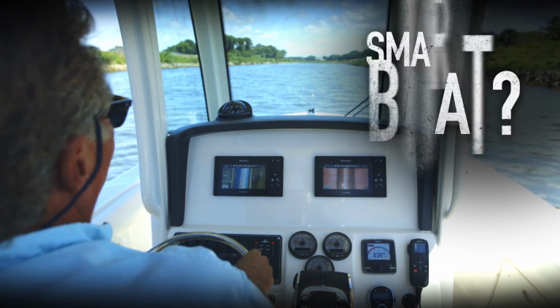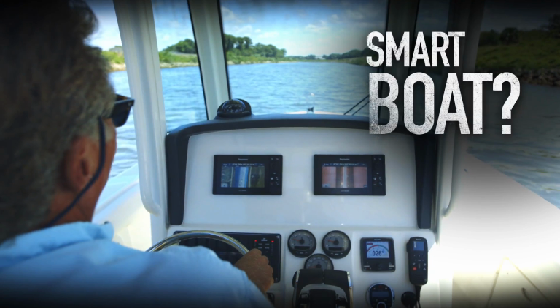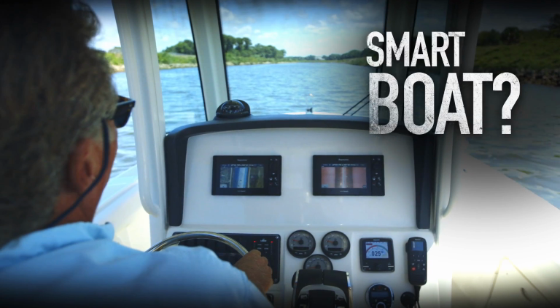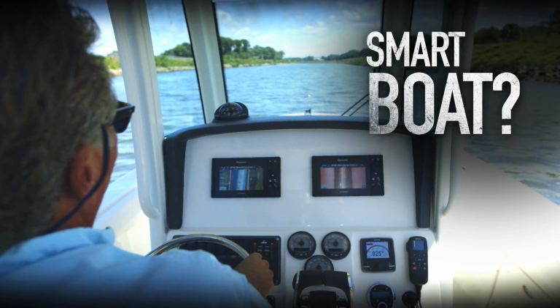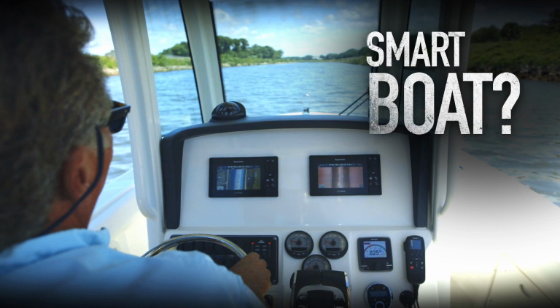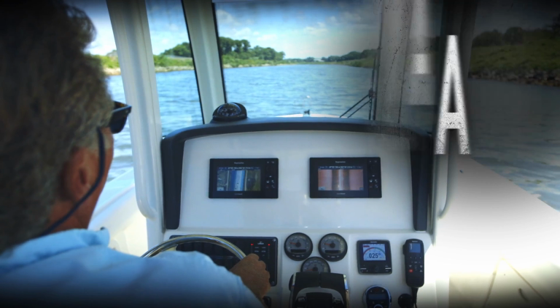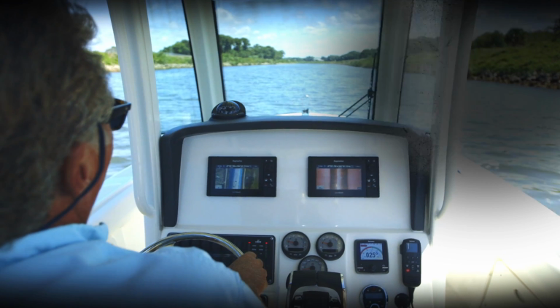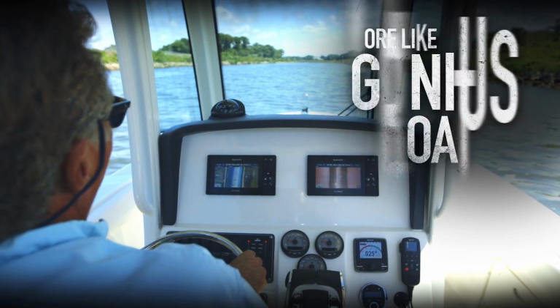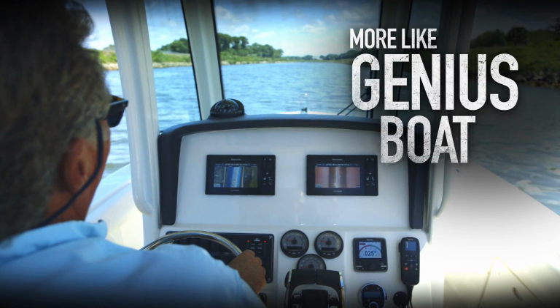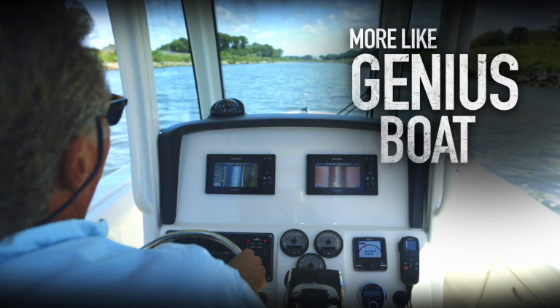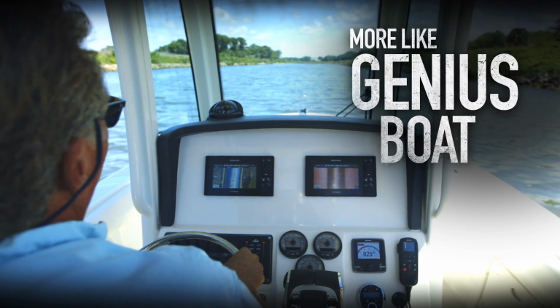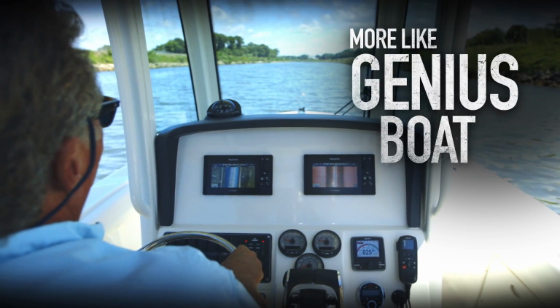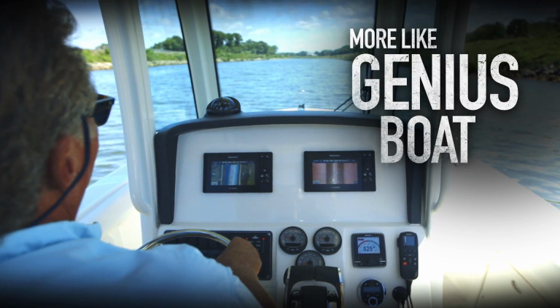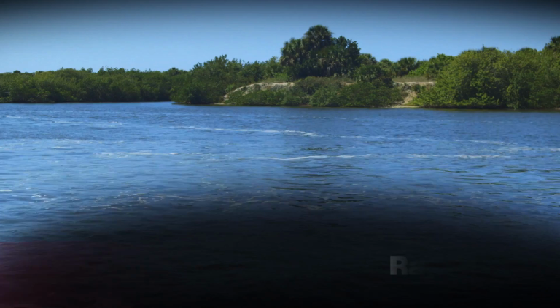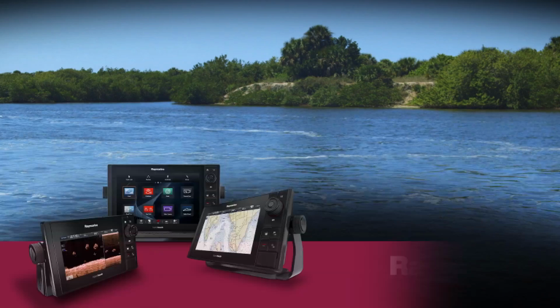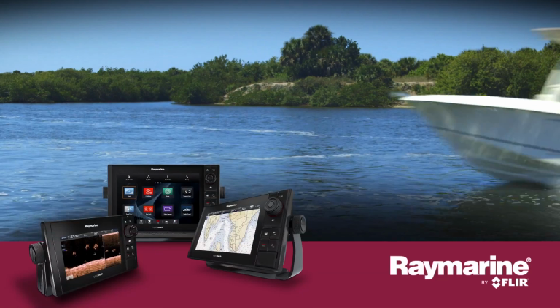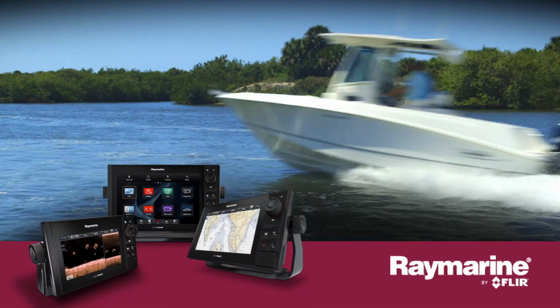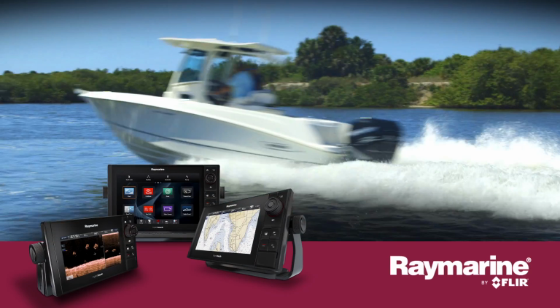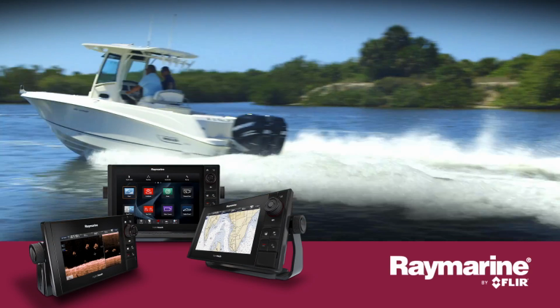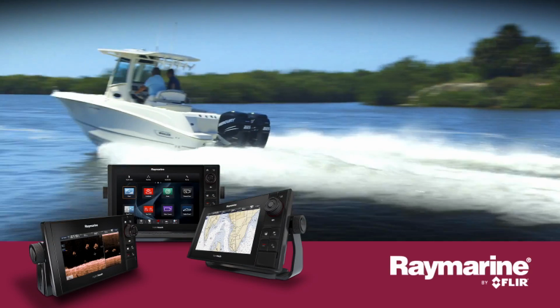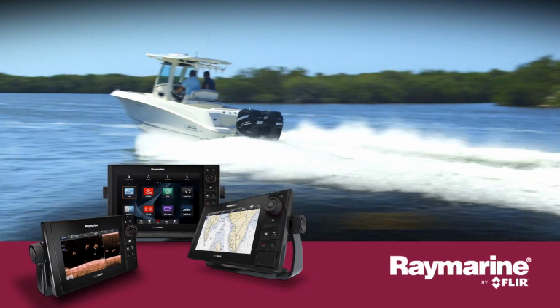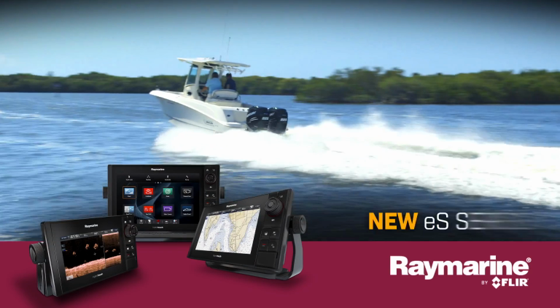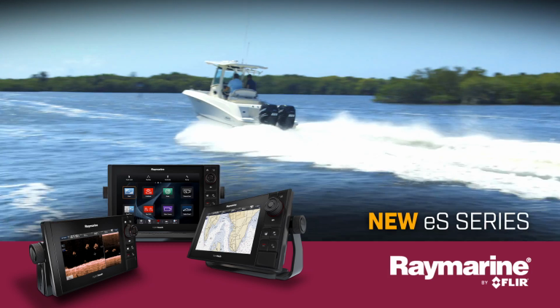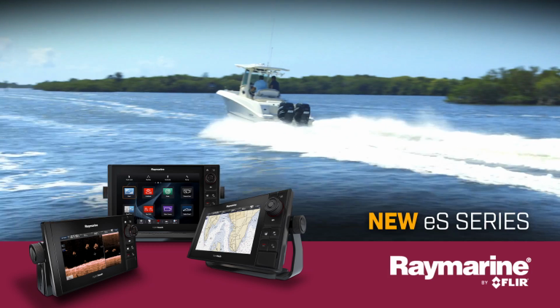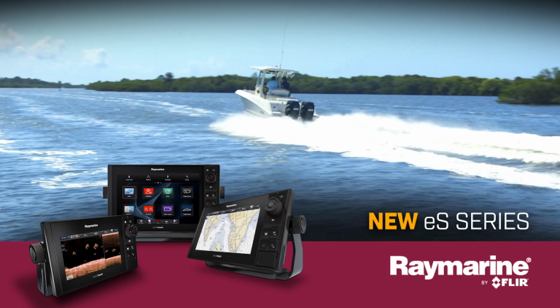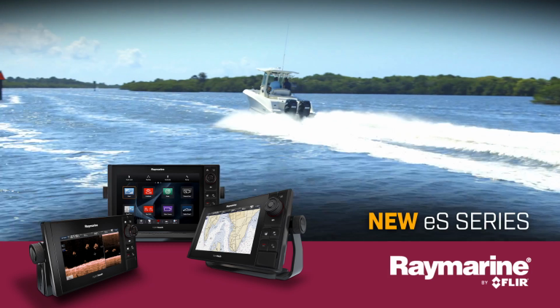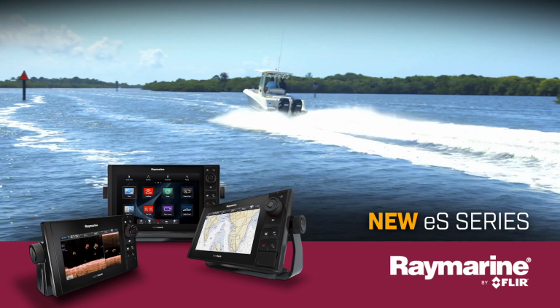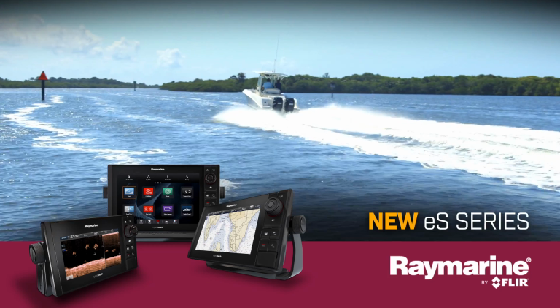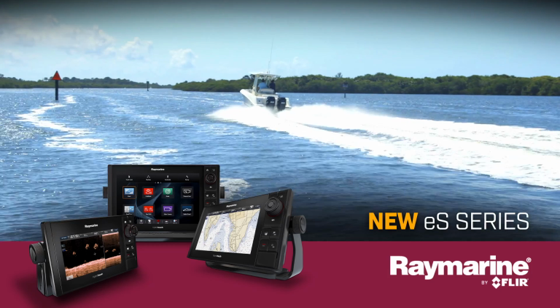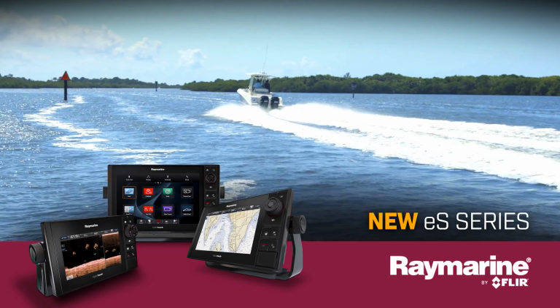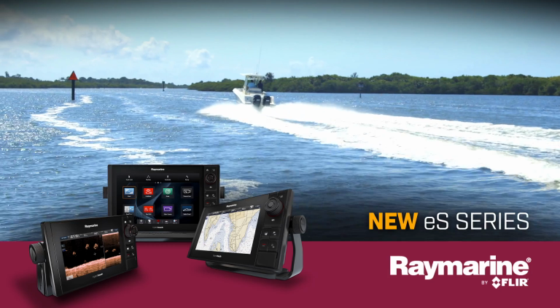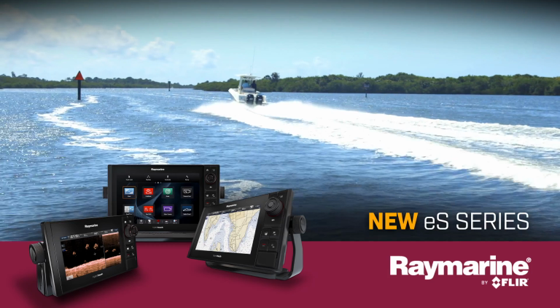Smart boat? More like genius boat. Give your boat a boost in intelligence with the new ES-Series from Raymarine.